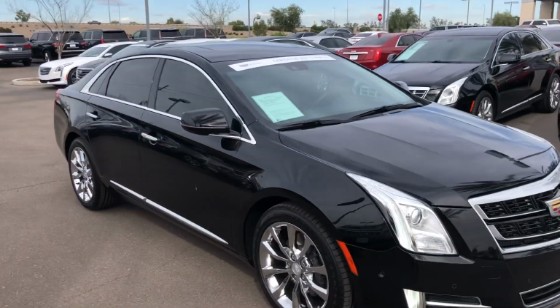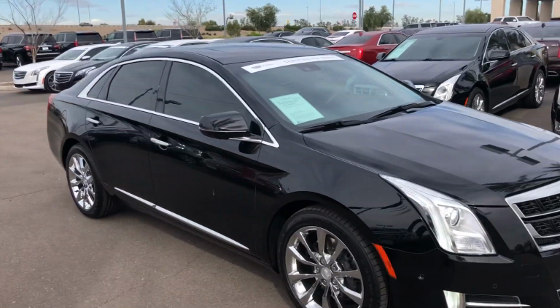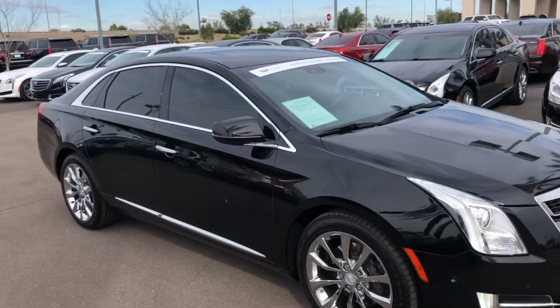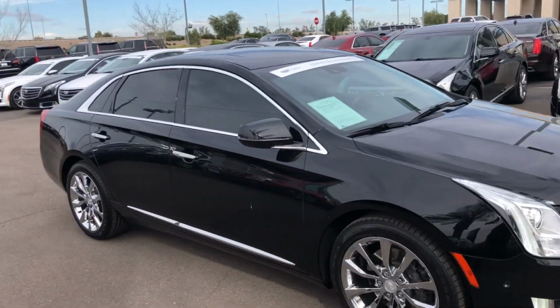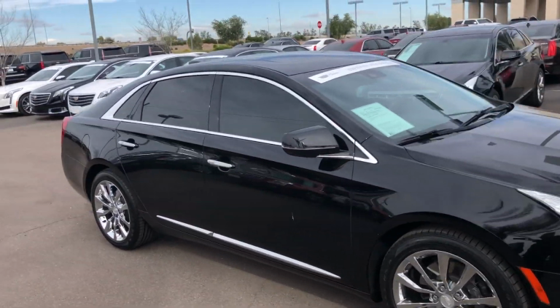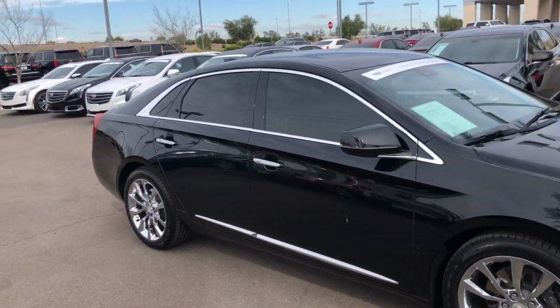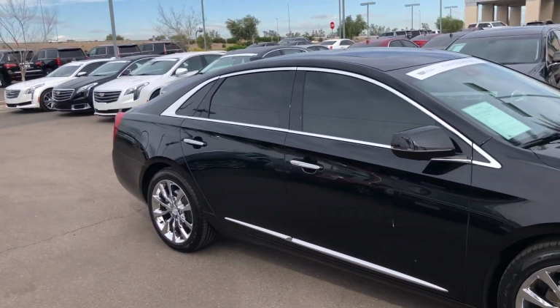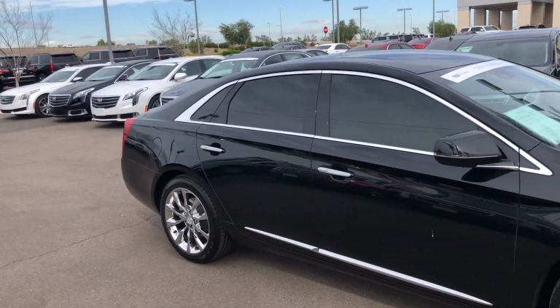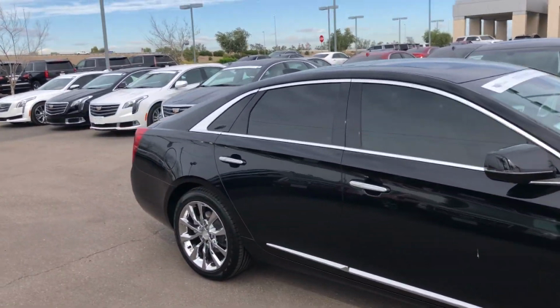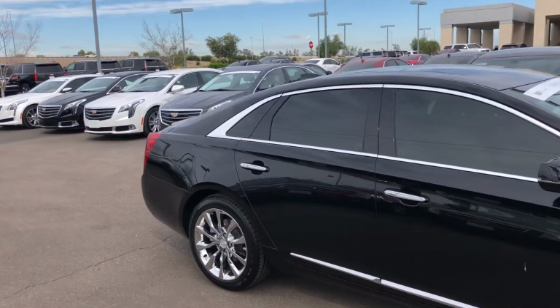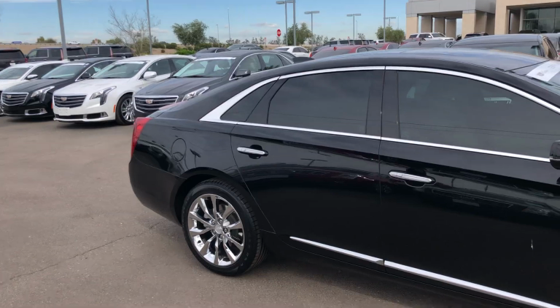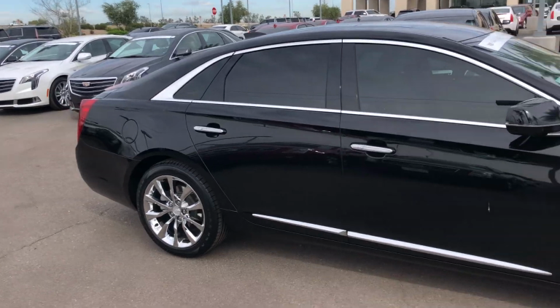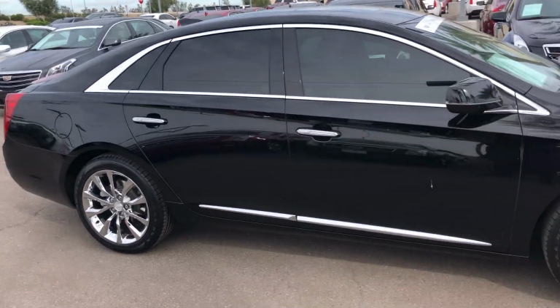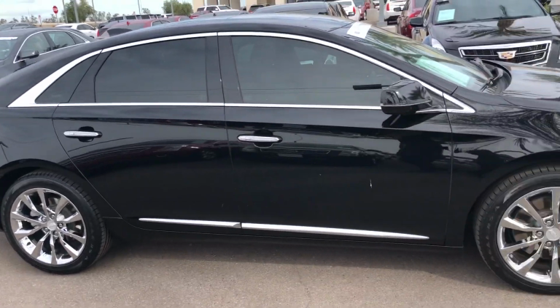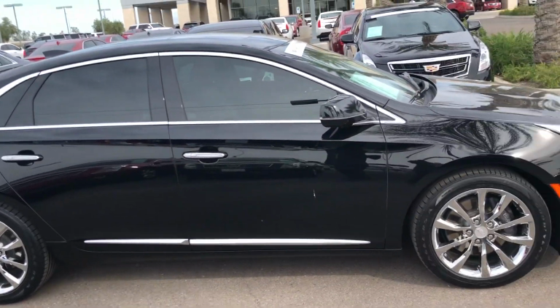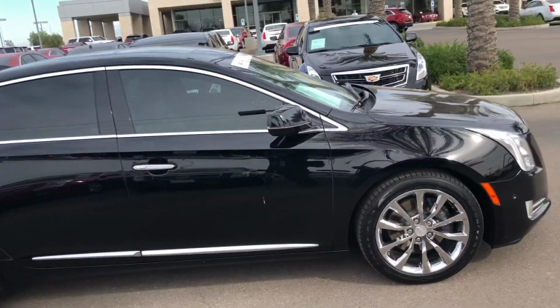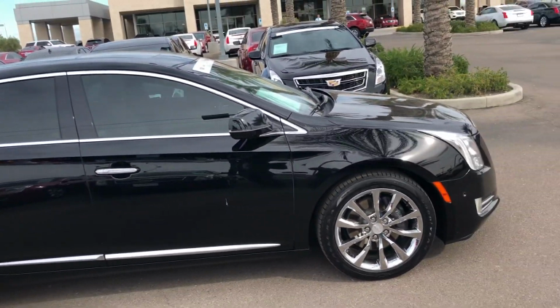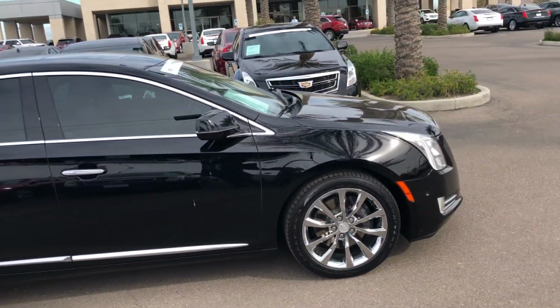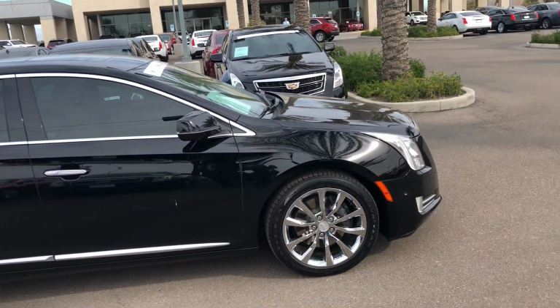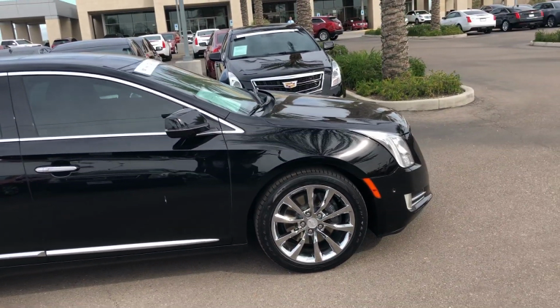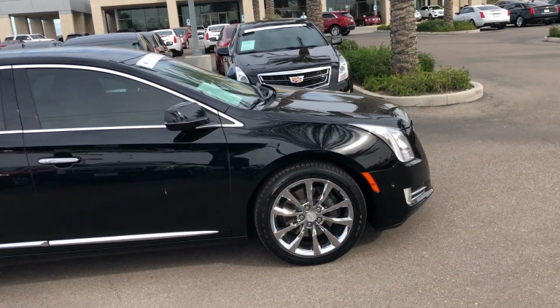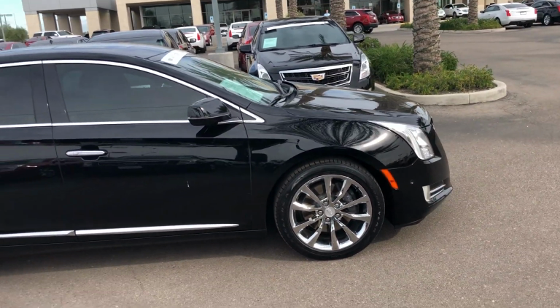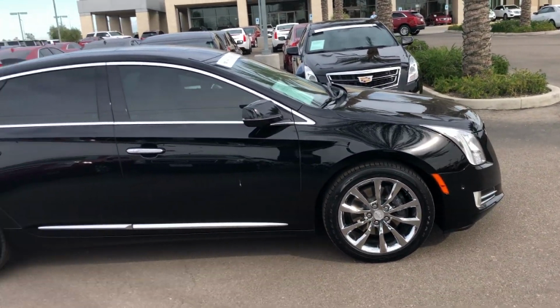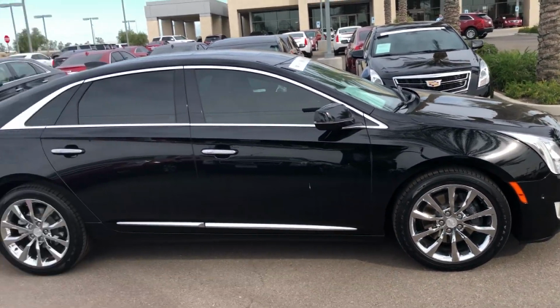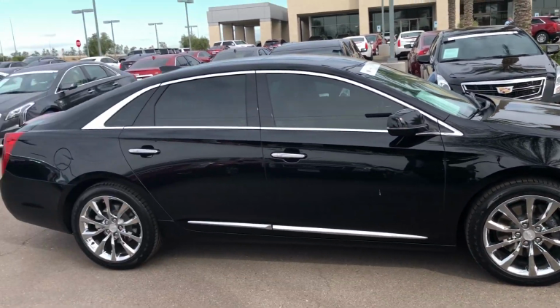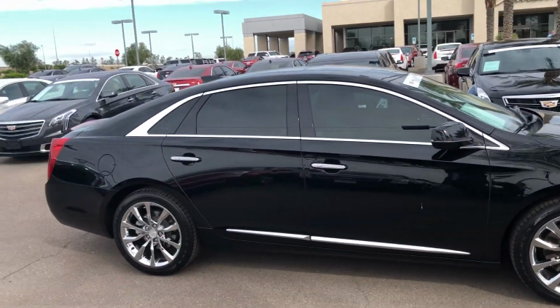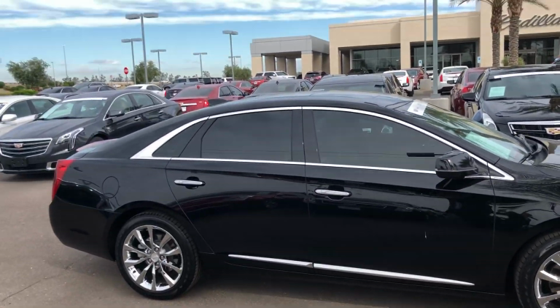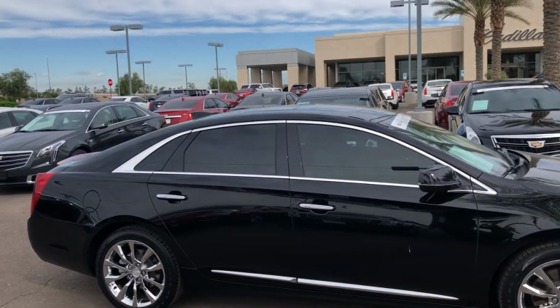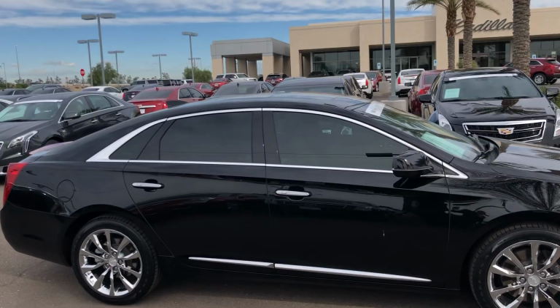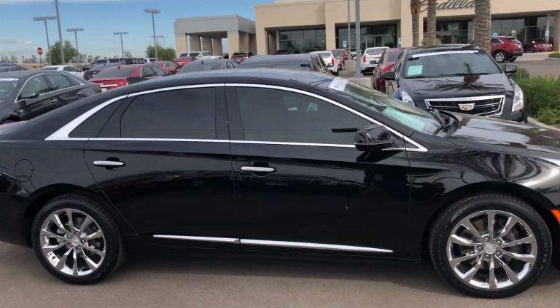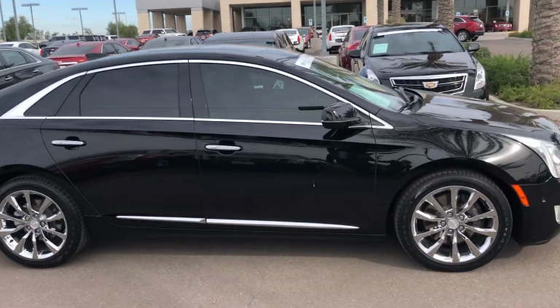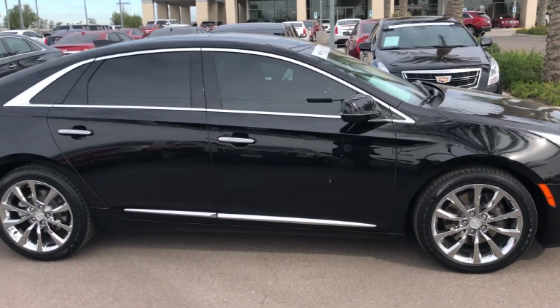It does have the lighting package, so this thing will light up like a Christmas tree at night. As far as your door handles, all LEDs, got the chrome wheels and tinted windows.